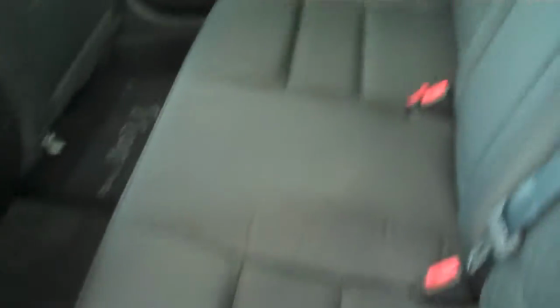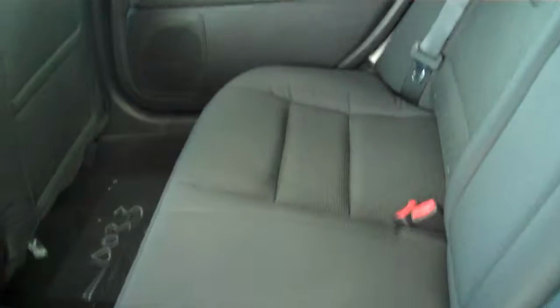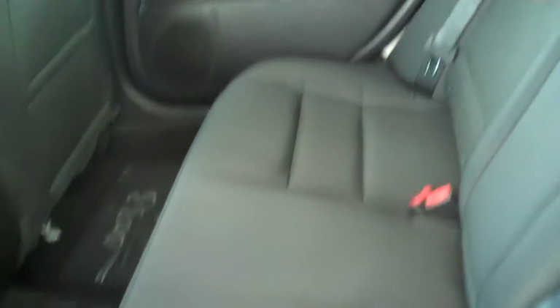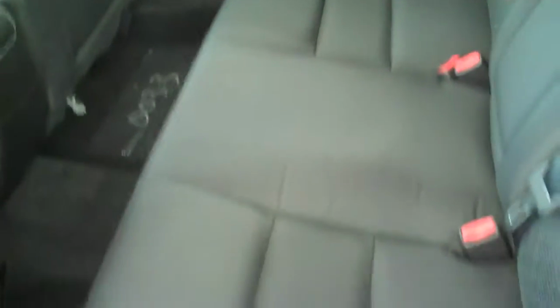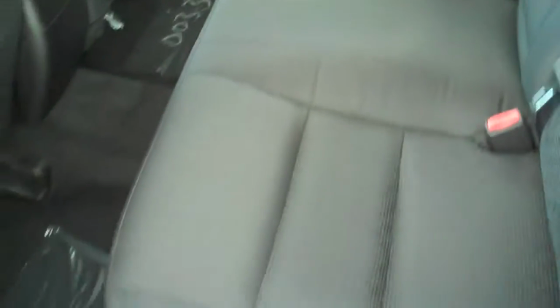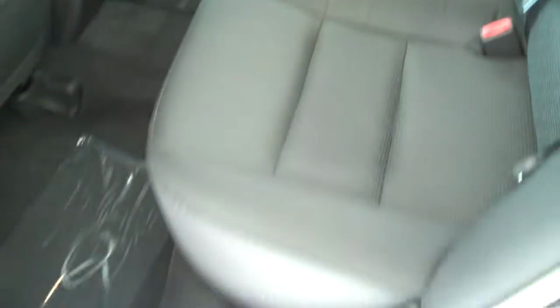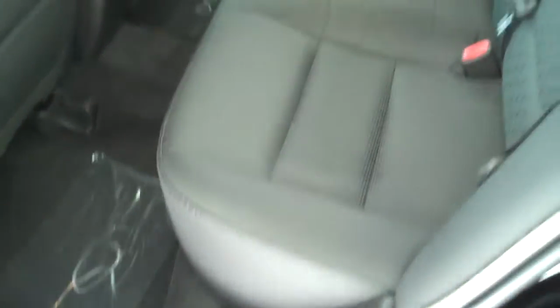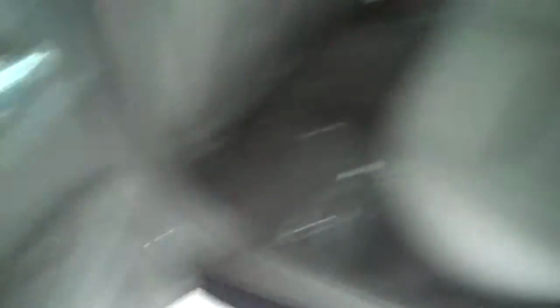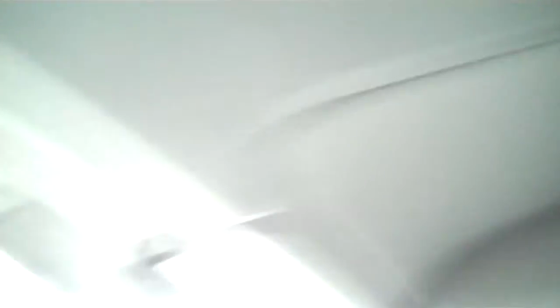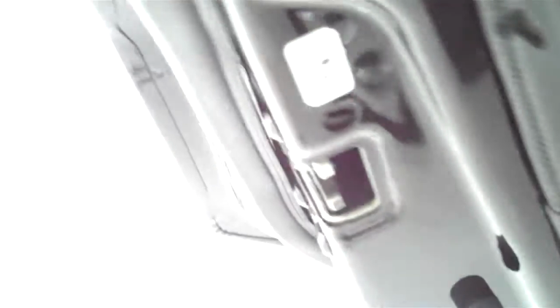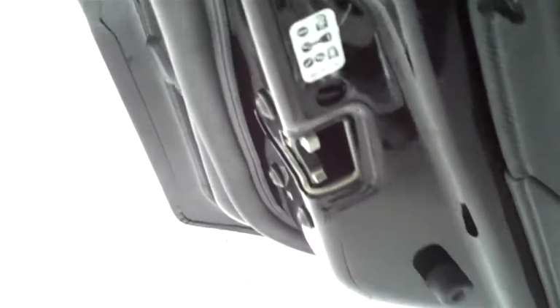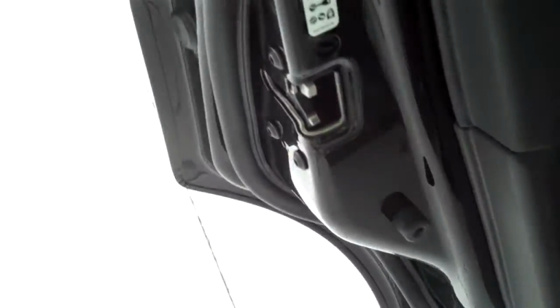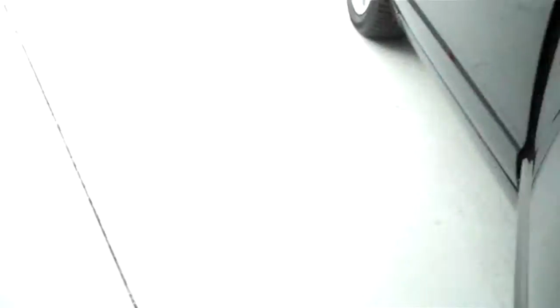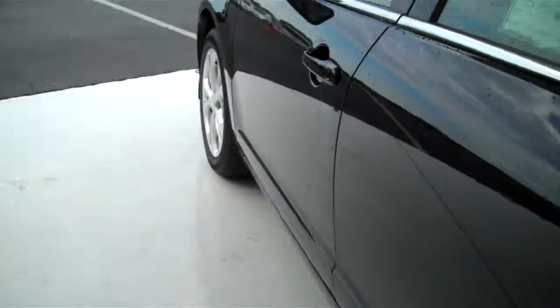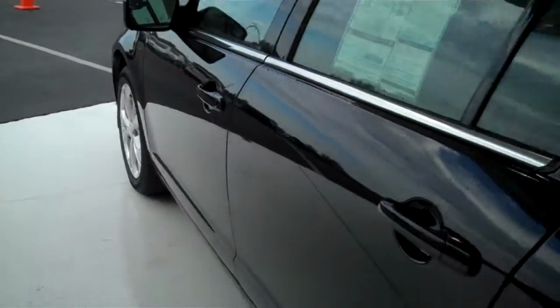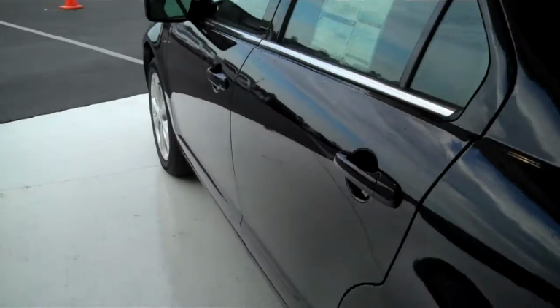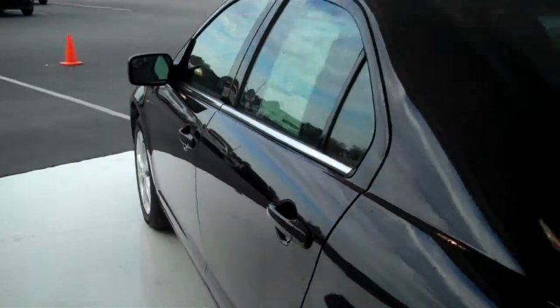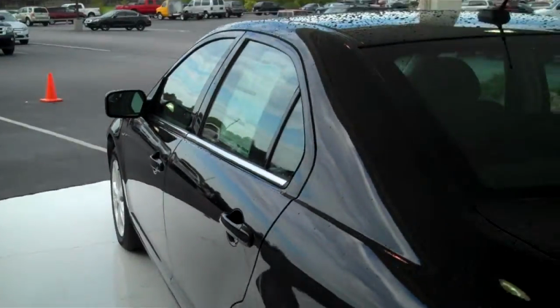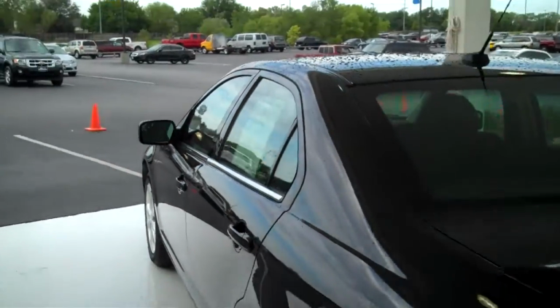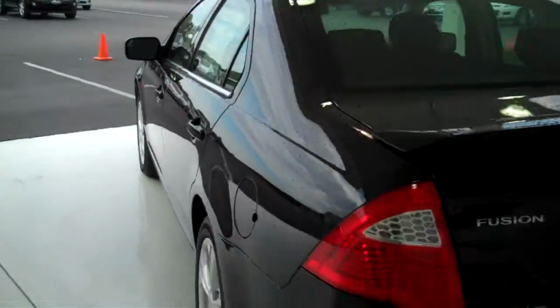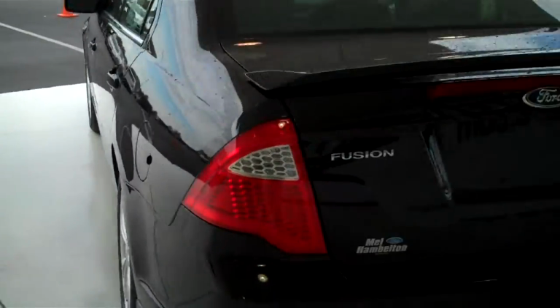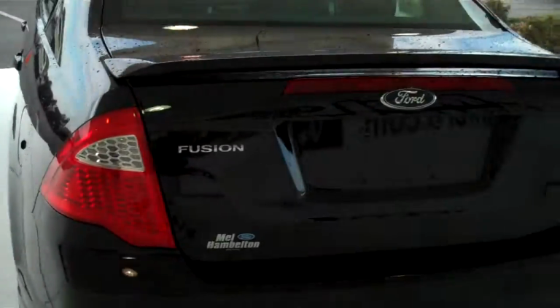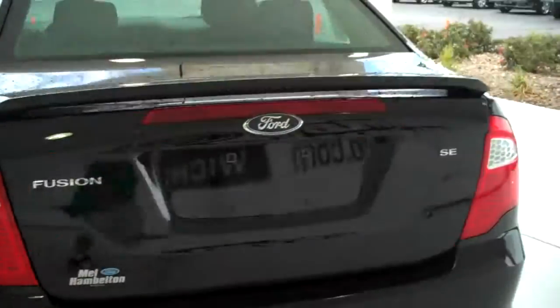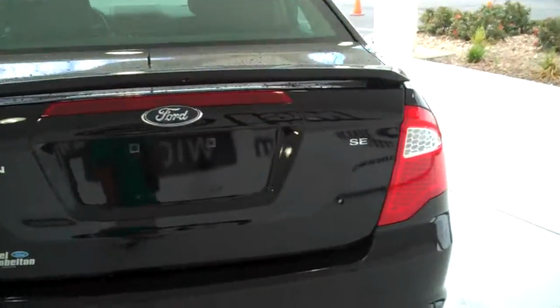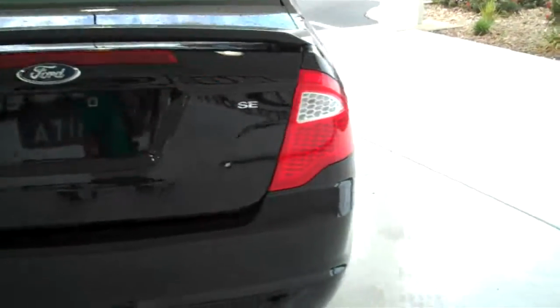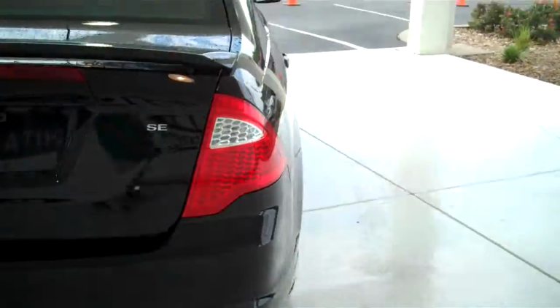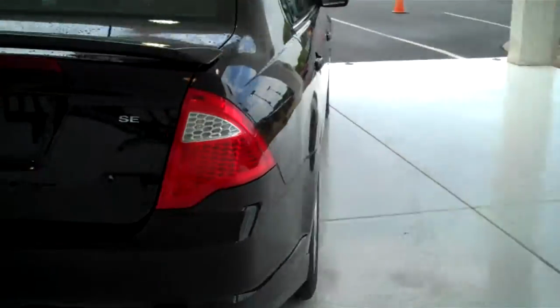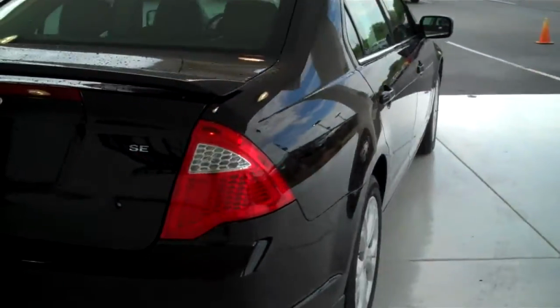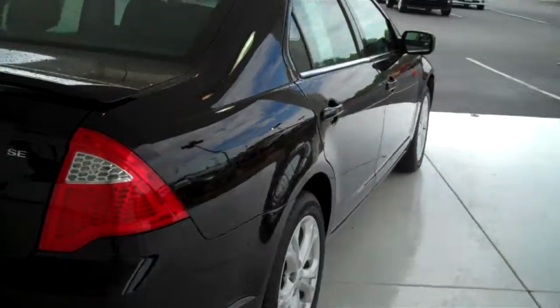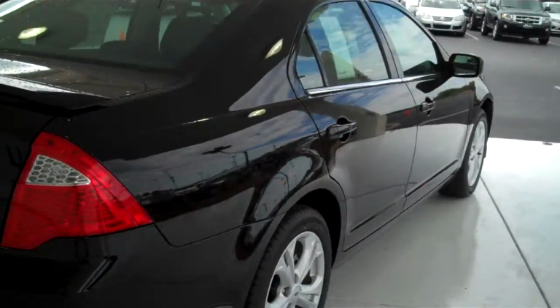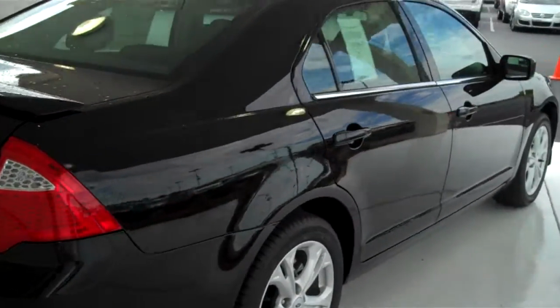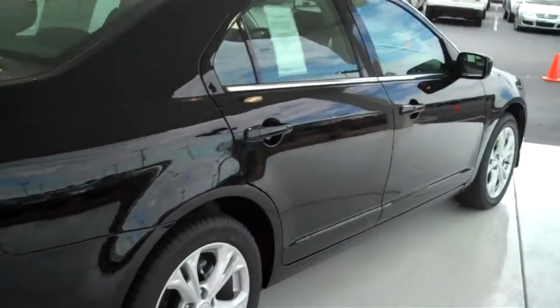Power windows, power locks, keyless entry. This is a five-passenger vehicle — you can fit five in here very comfortably. Child rear safety locks are a very important safety feature. This does have a sunroof. We have lots of these to choose from in all types of different colors and options.